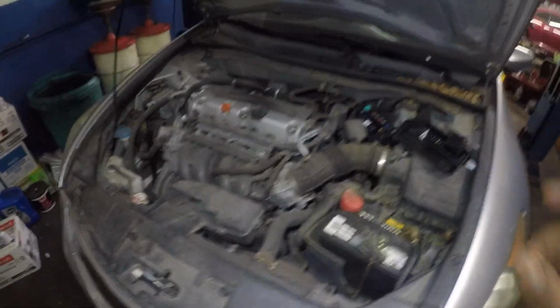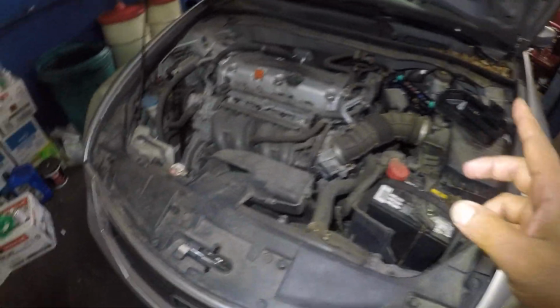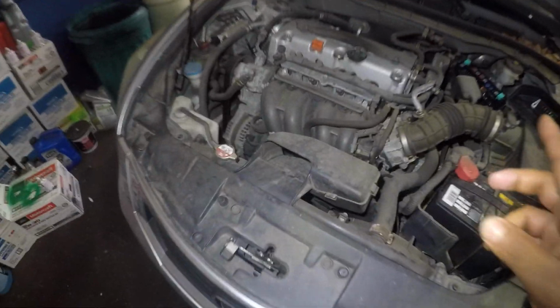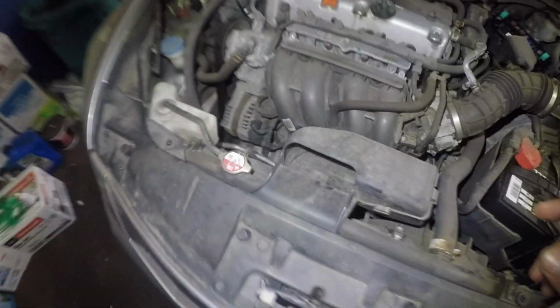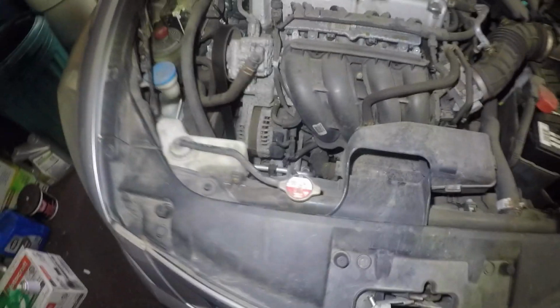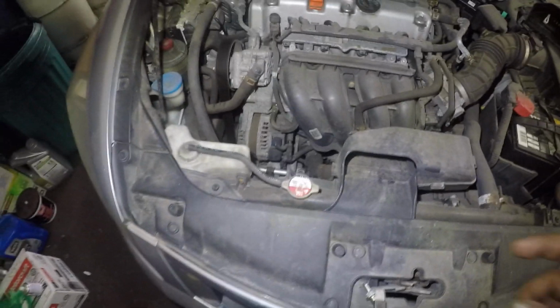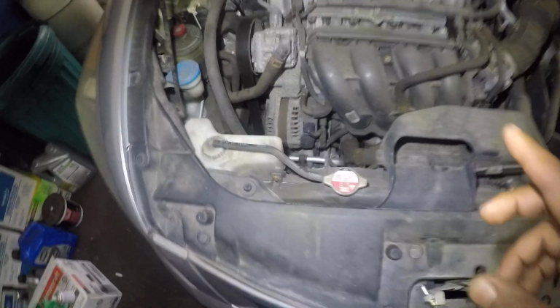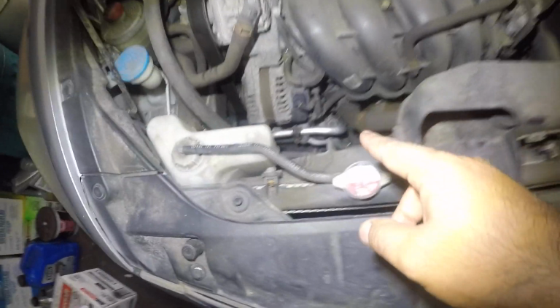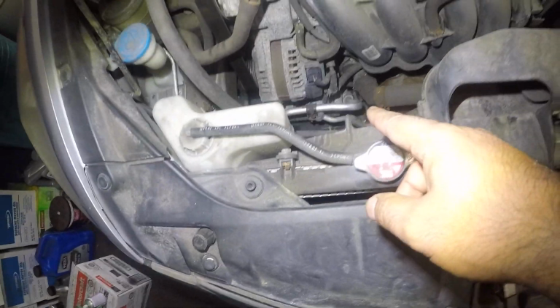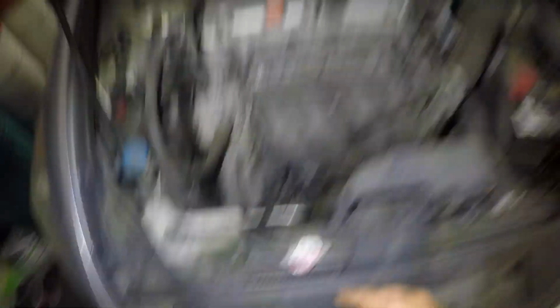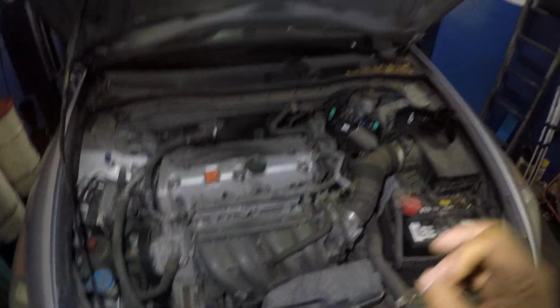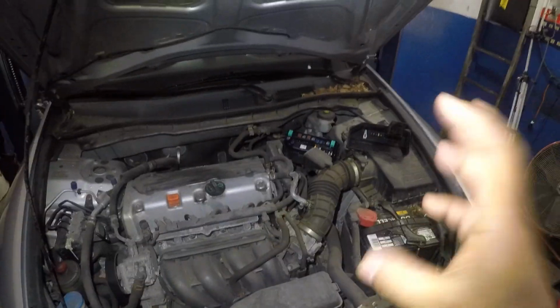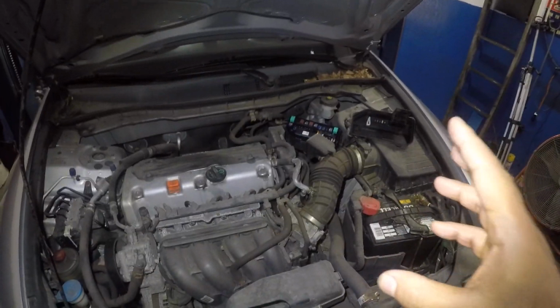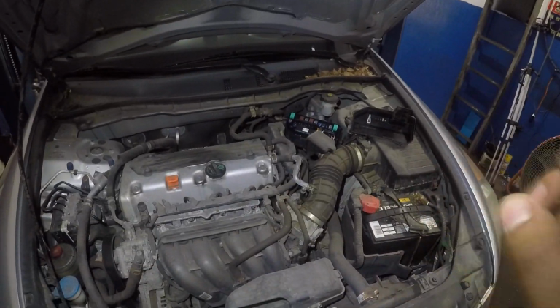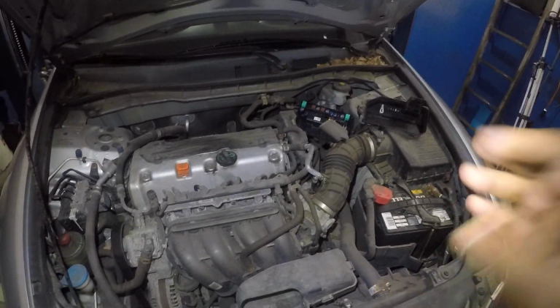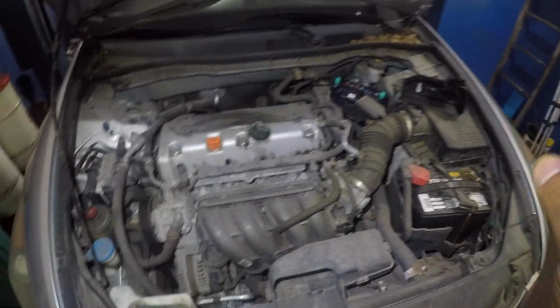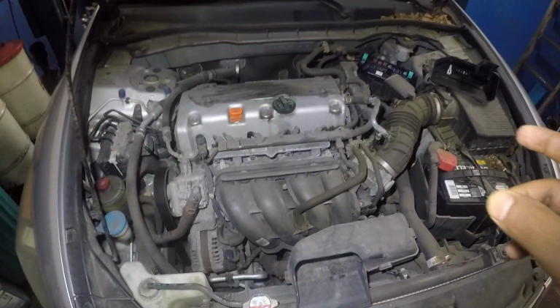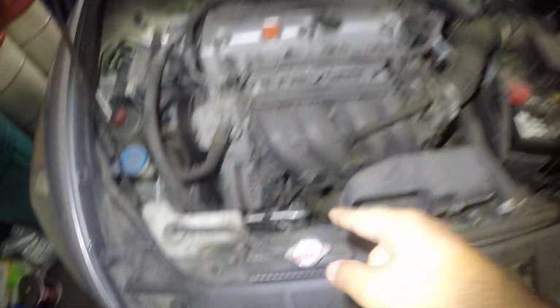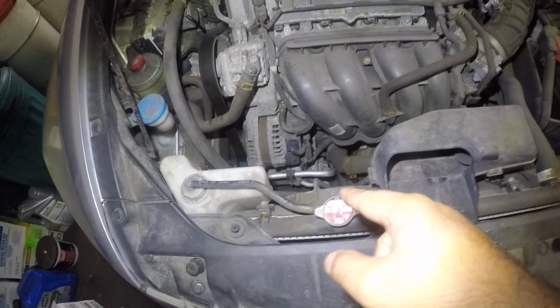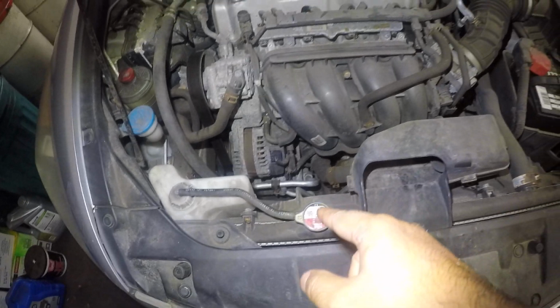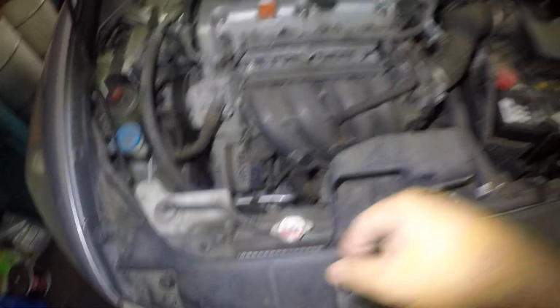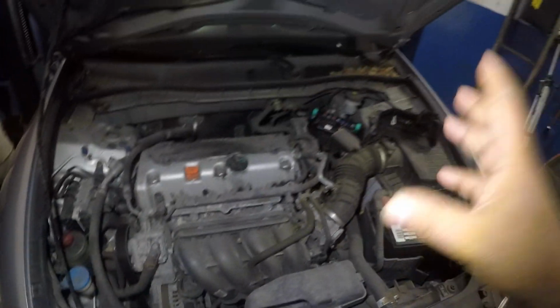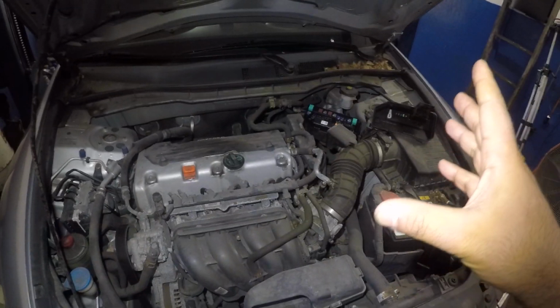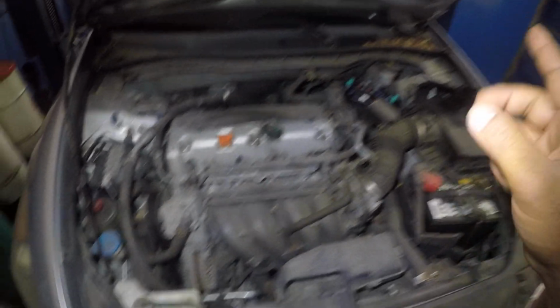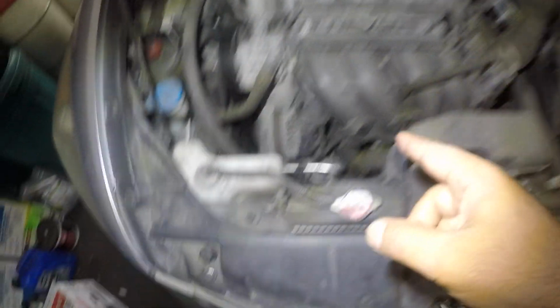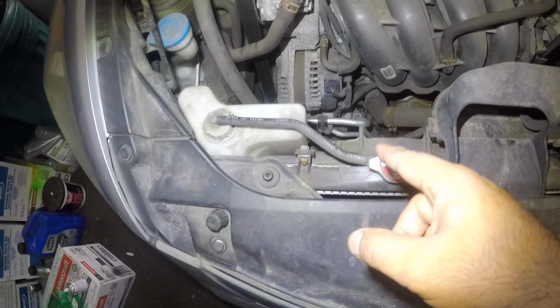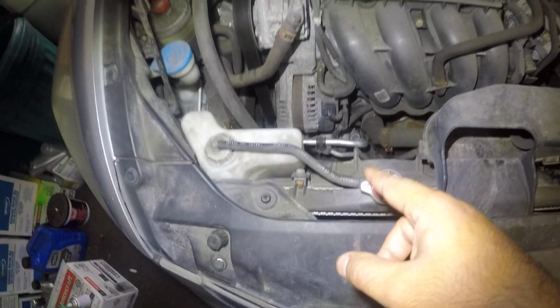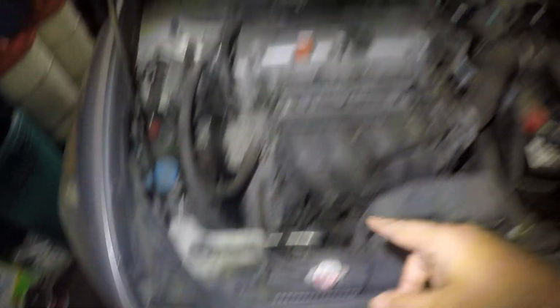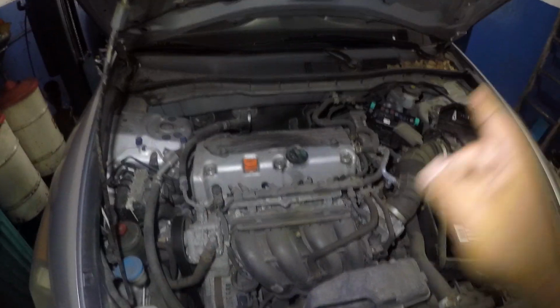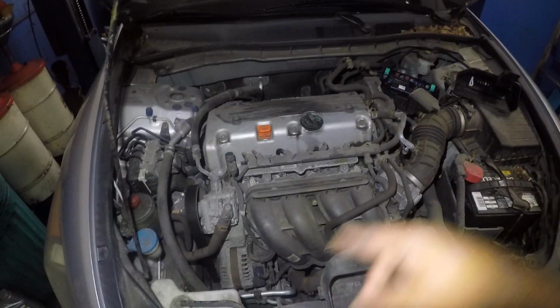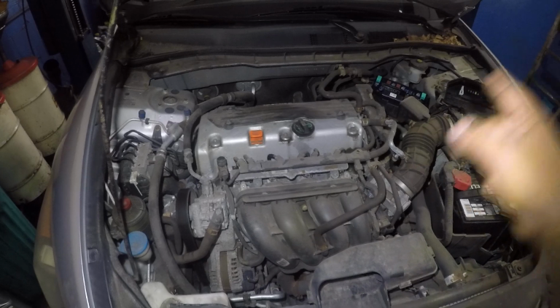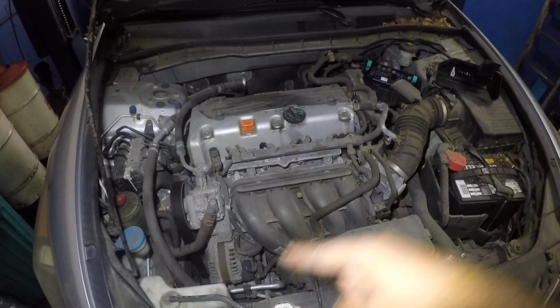What that does is it provides power to the AC compressor. The computer will command the relay to come on, the relay will come on, the compressor will come on. Relay cuts off, the power to the AC compressor cuts off. So they work together.